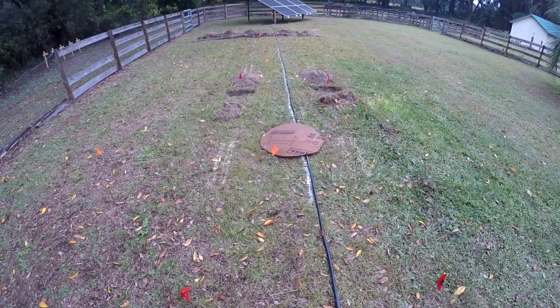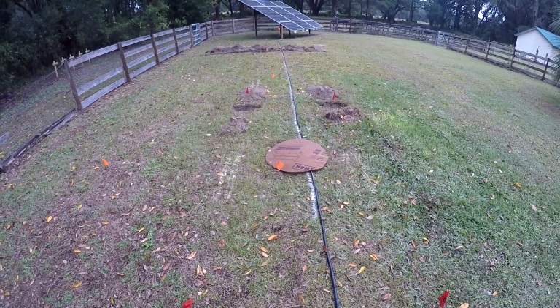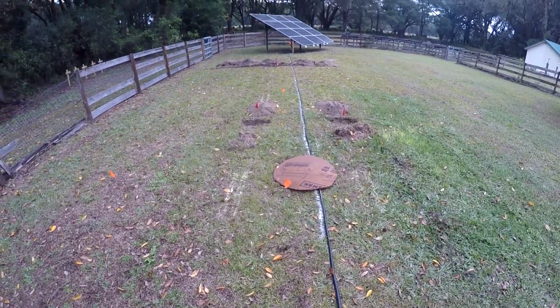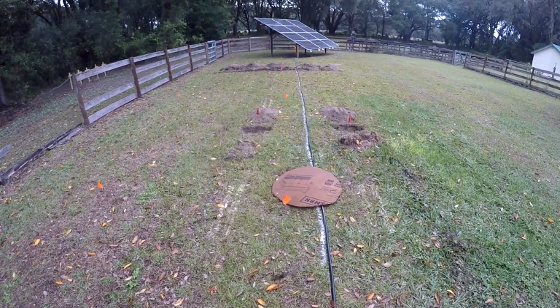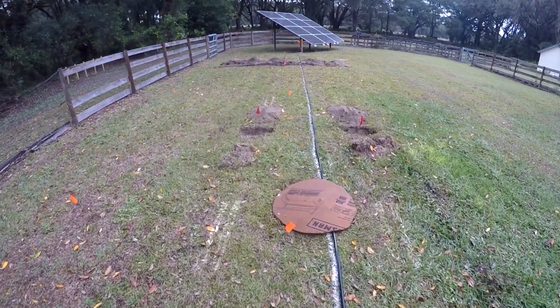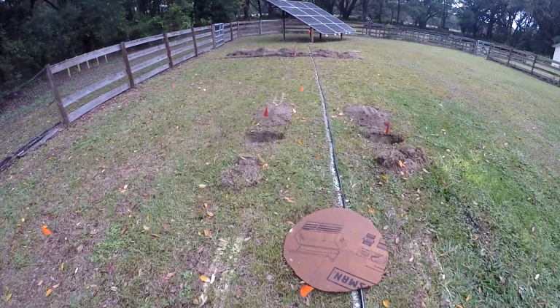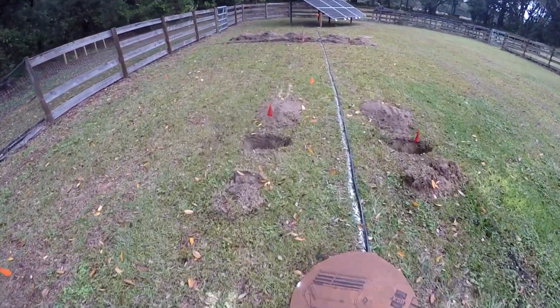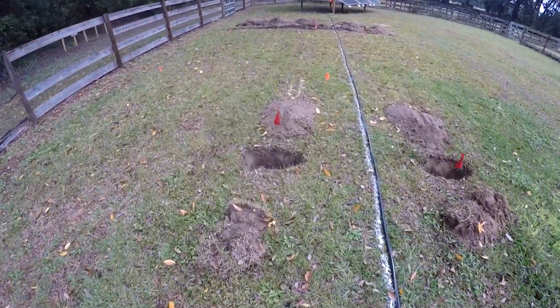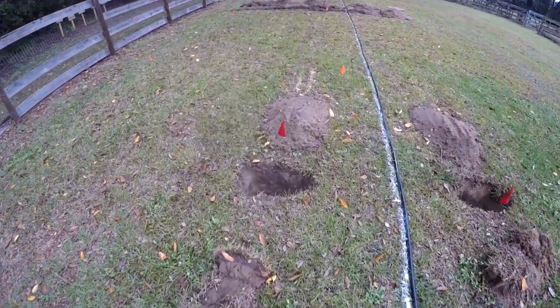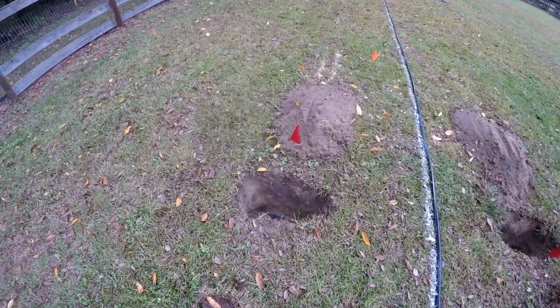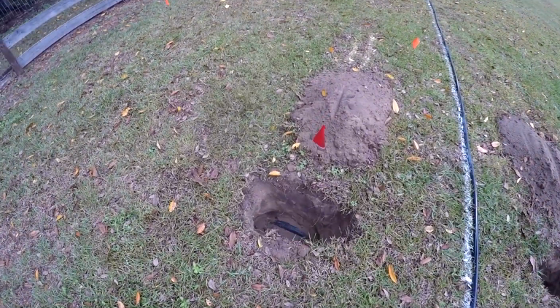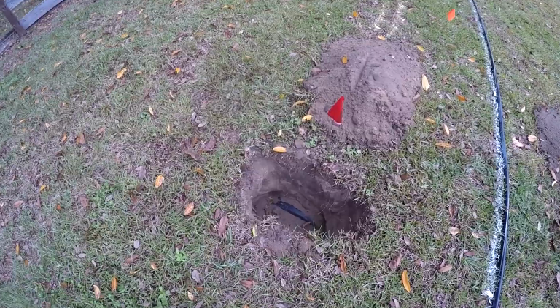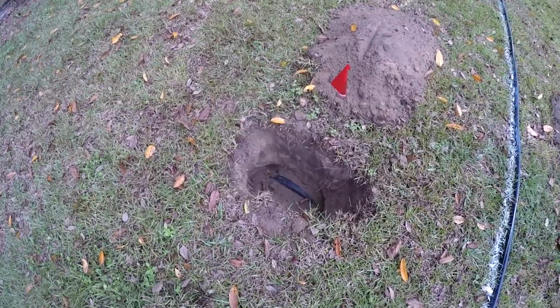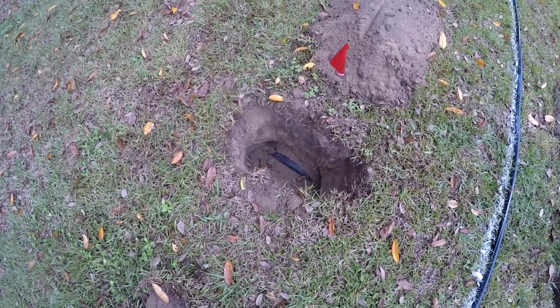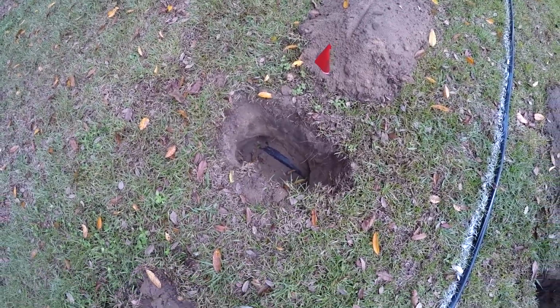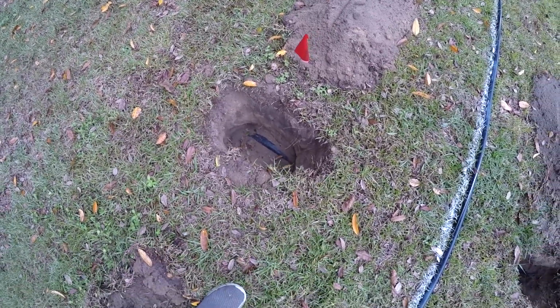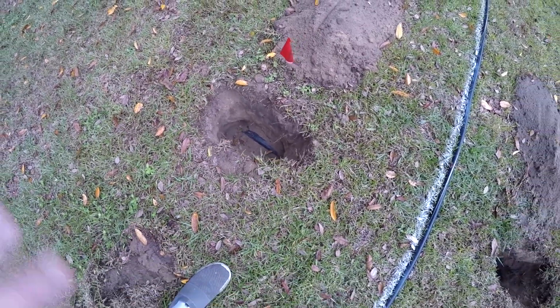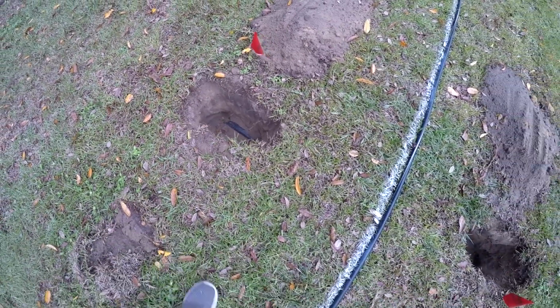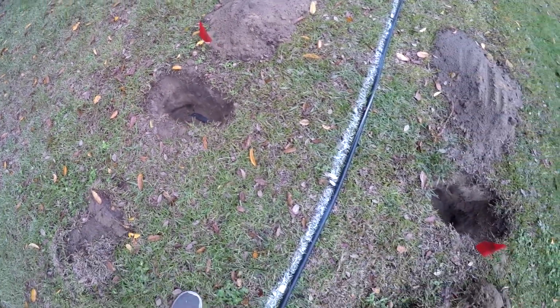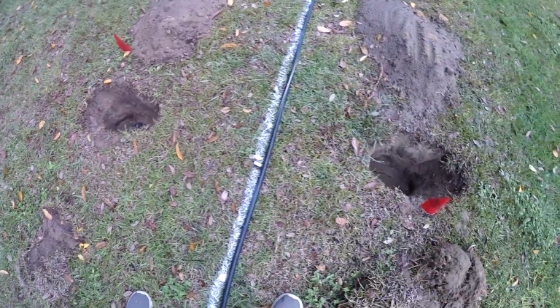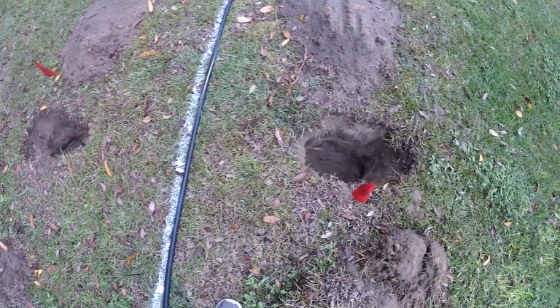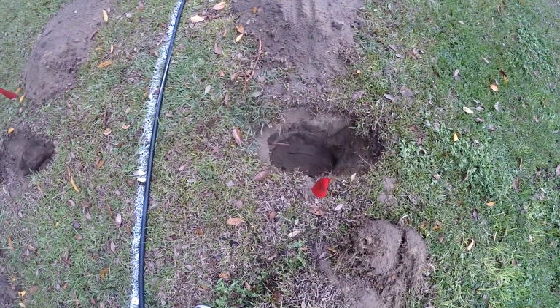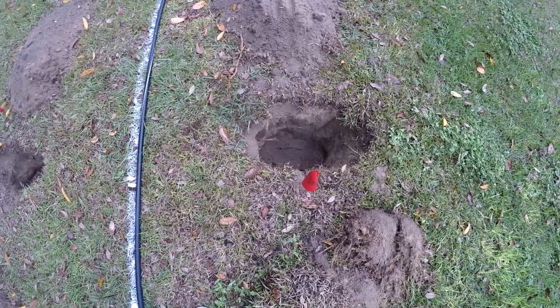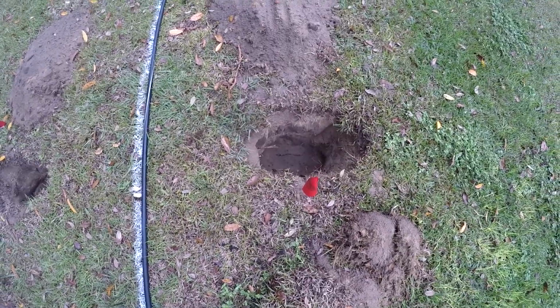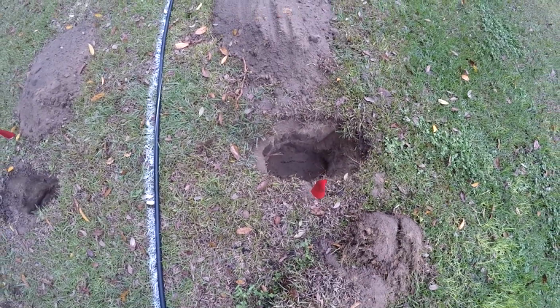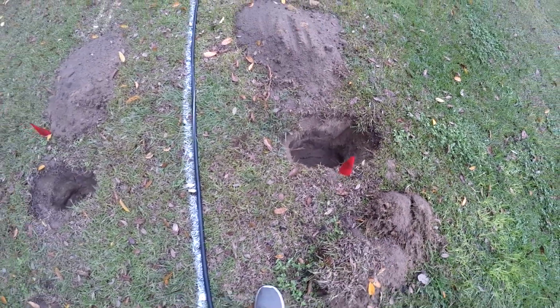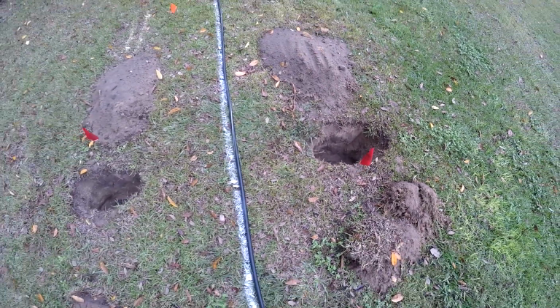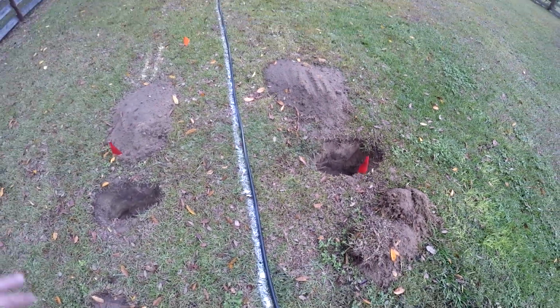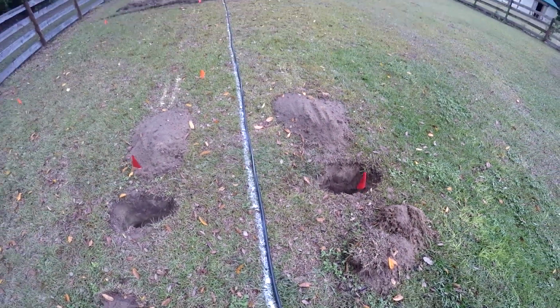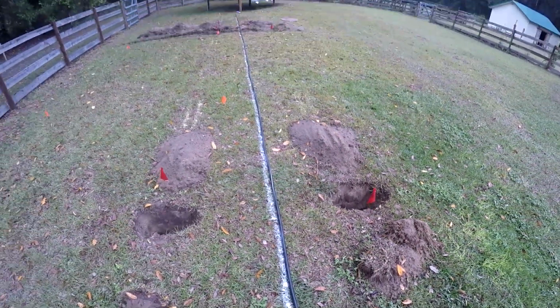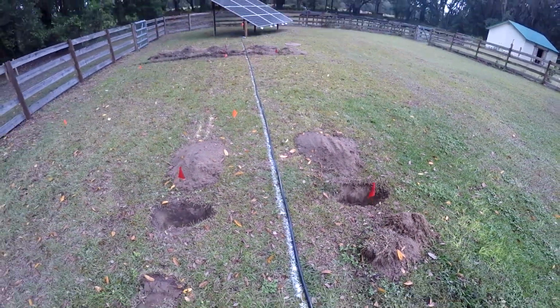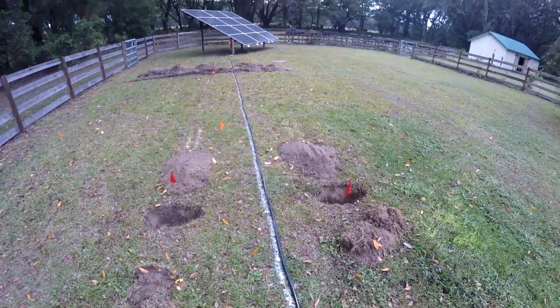Let me show you what these footing forms look like — I forget what they call them, but it's basically a half-dome of plastic that makes a cavern all the way down for the concrete.